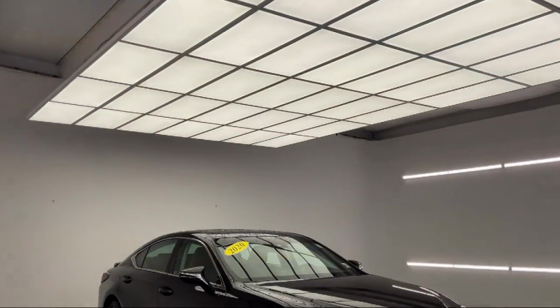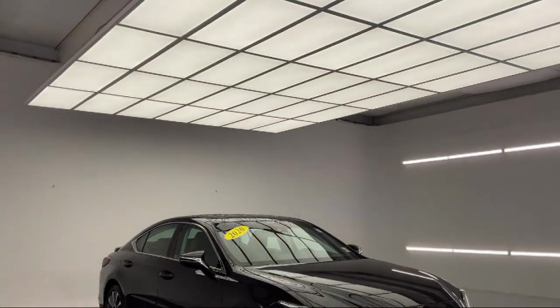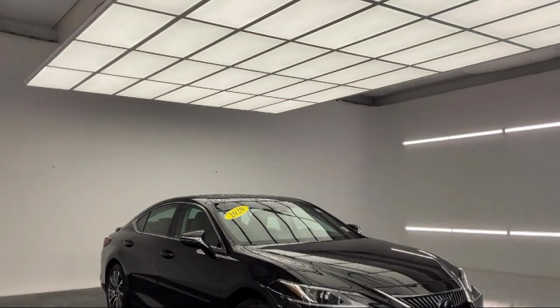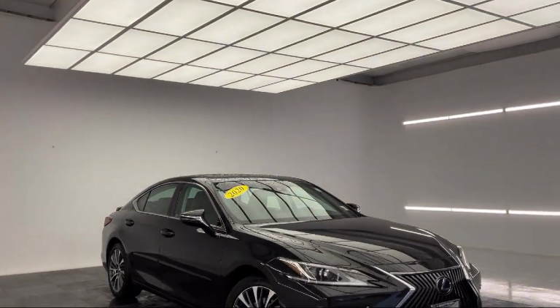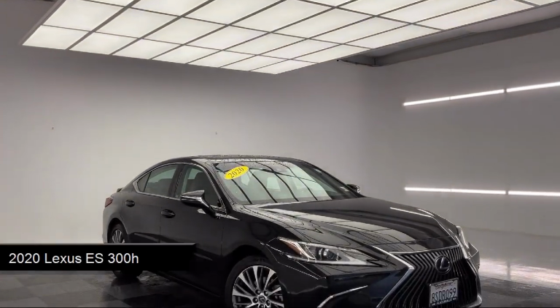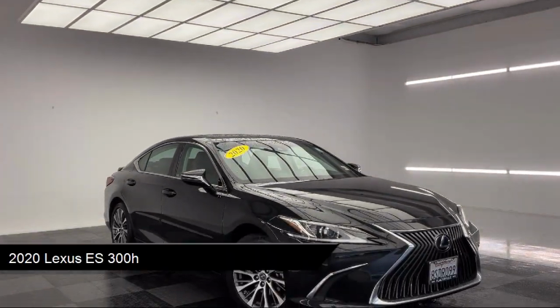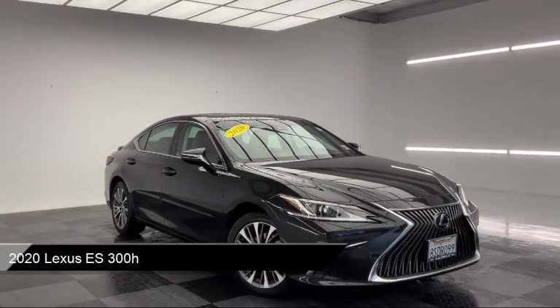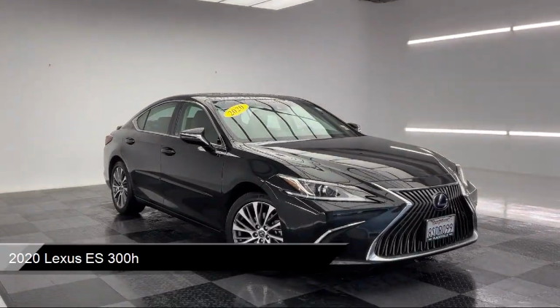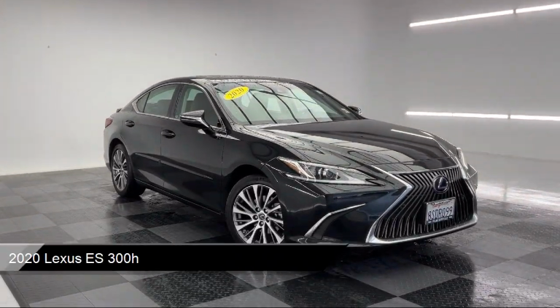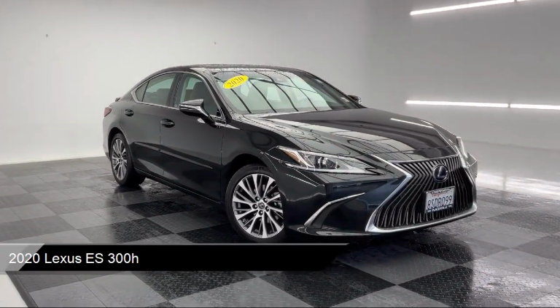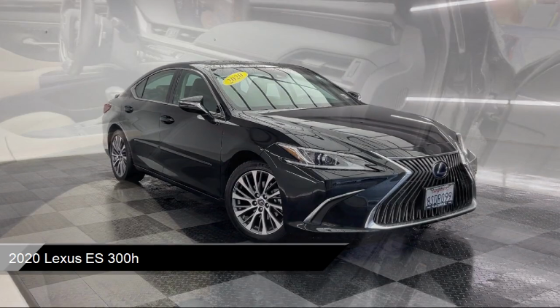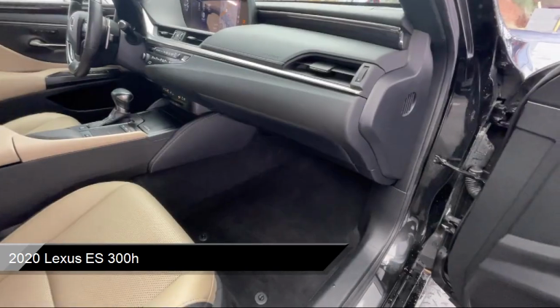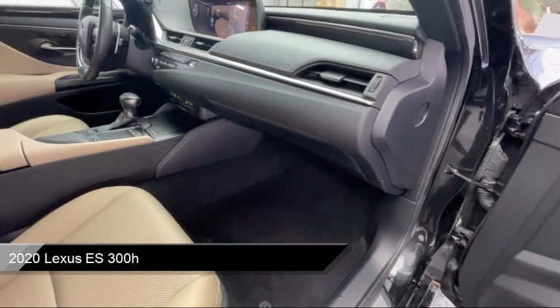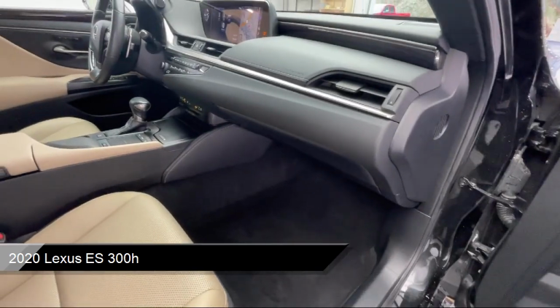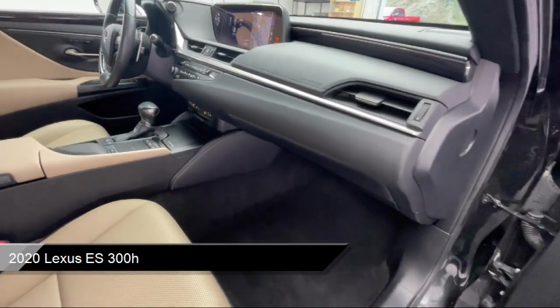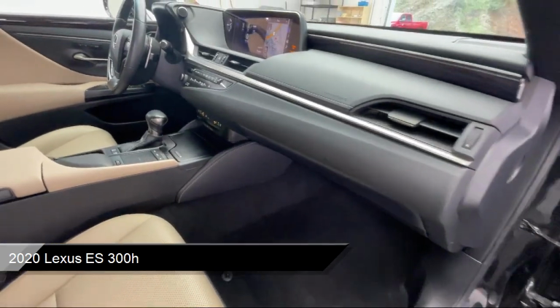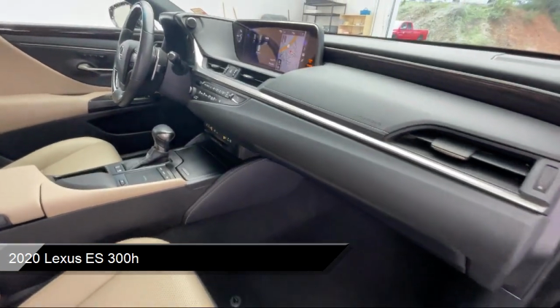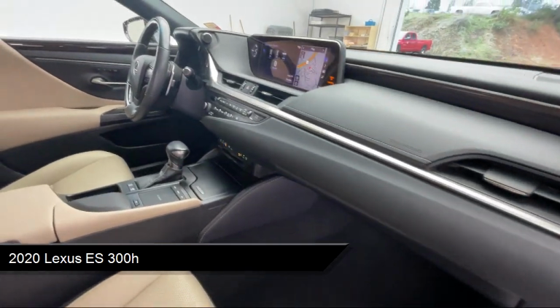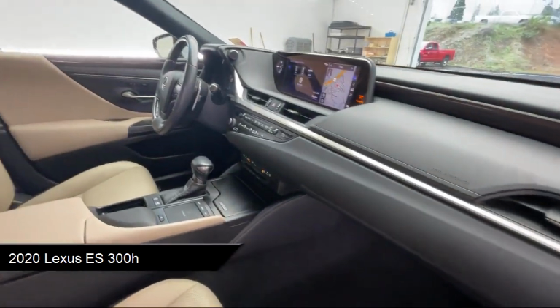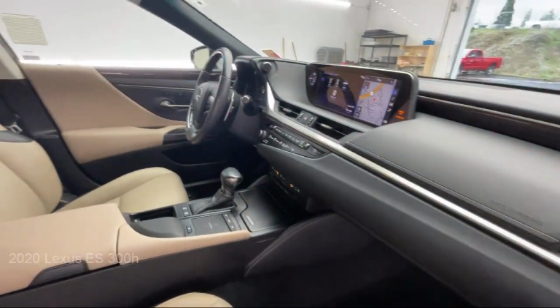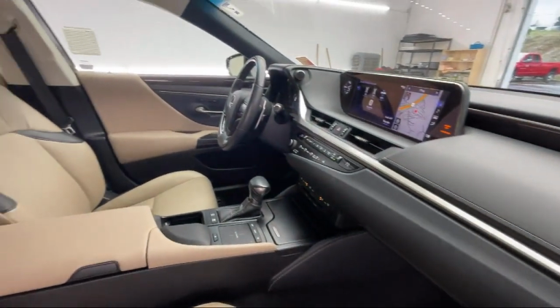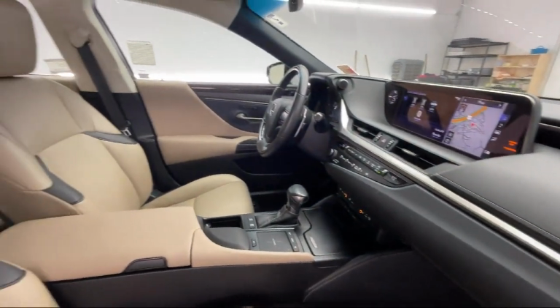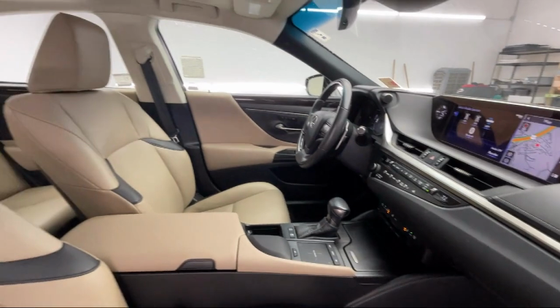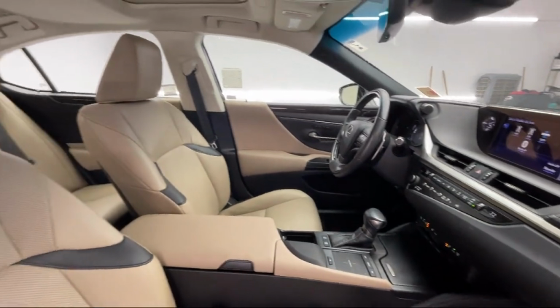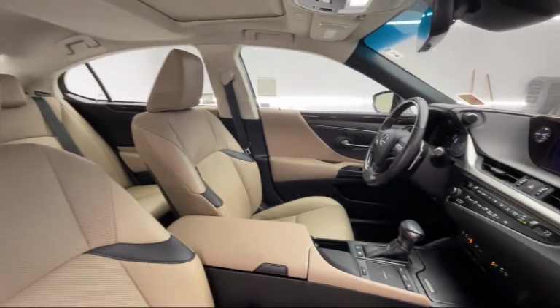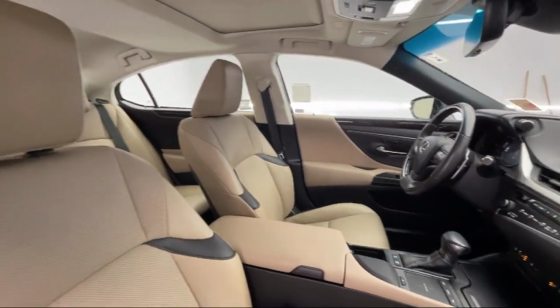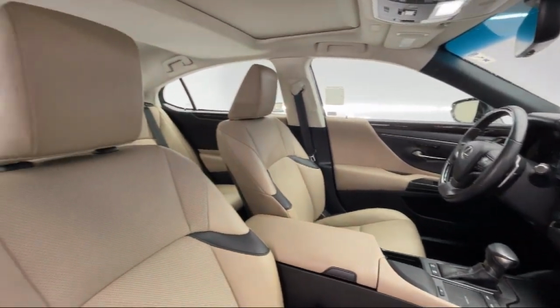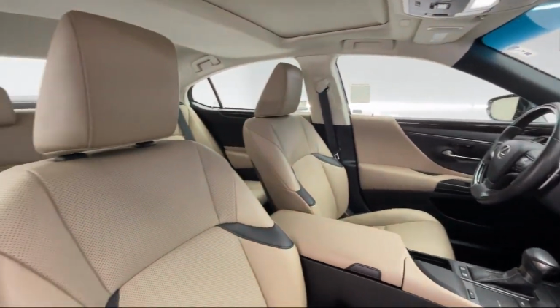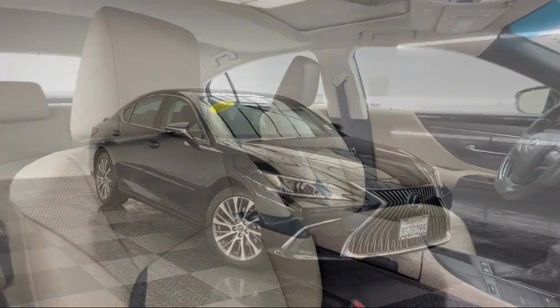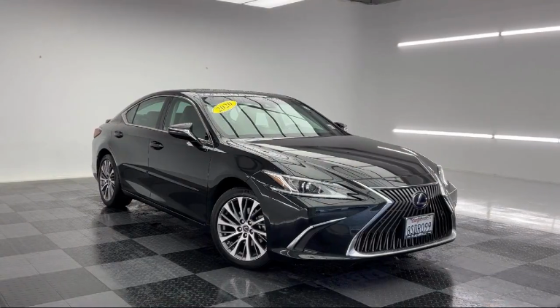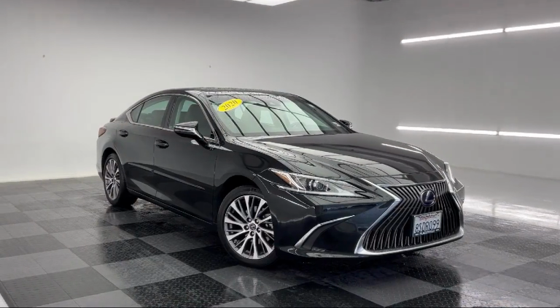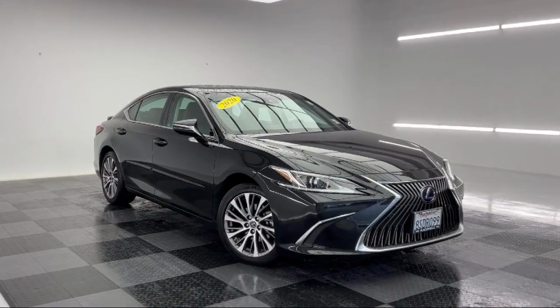It comes equipped with smart device integration, premium synthetic seats, 10-way power adjustable front seats, LED headlights, premium sound system, homelink, and auxiliary audio input.